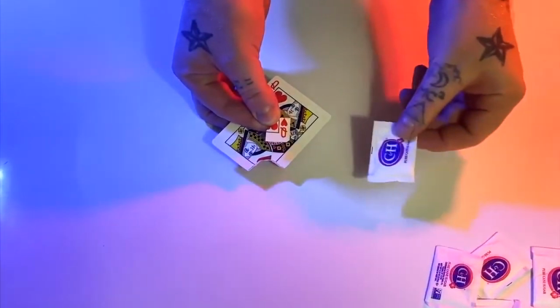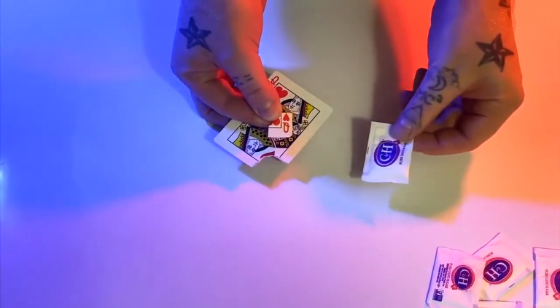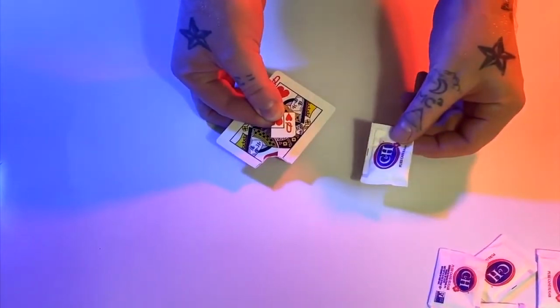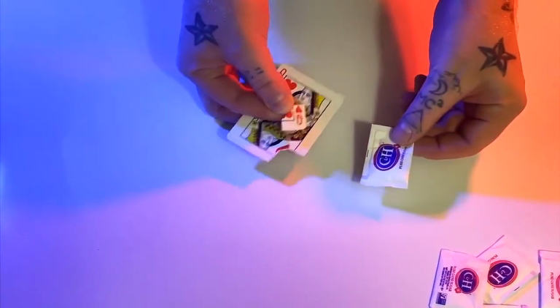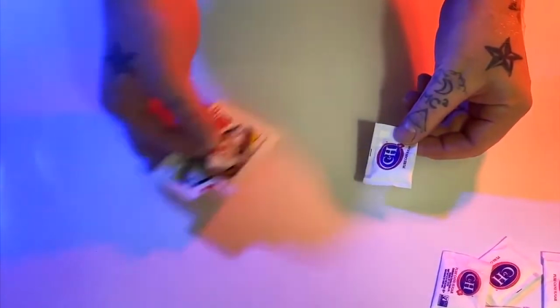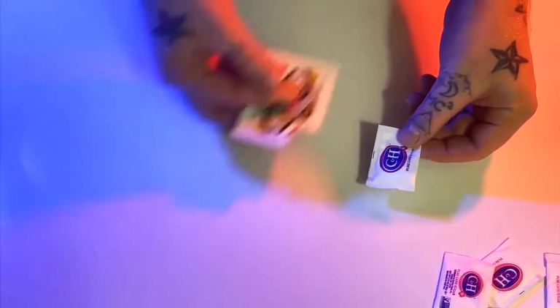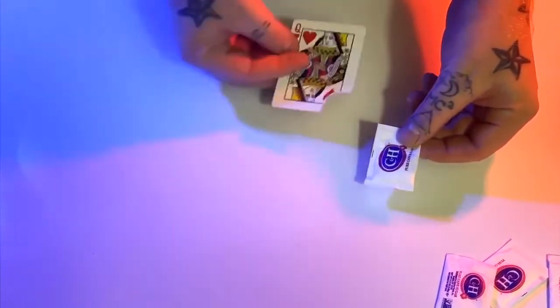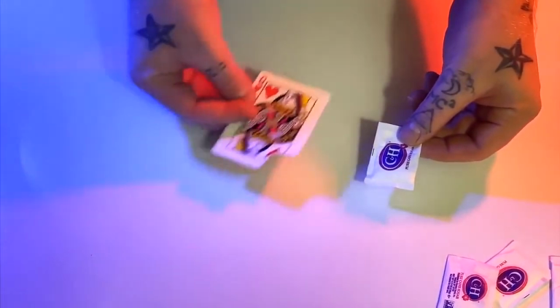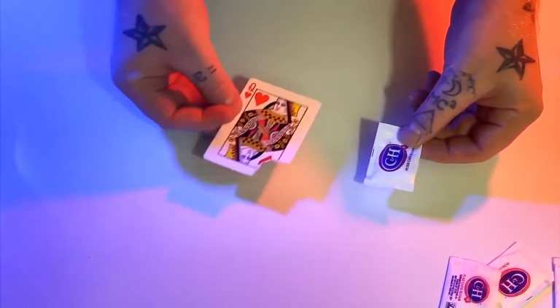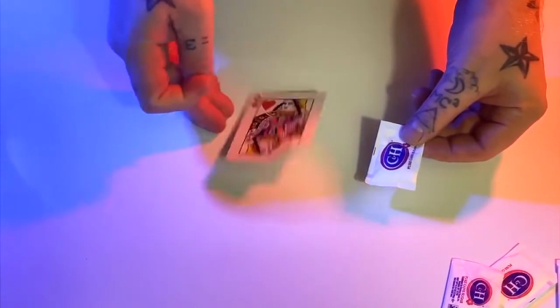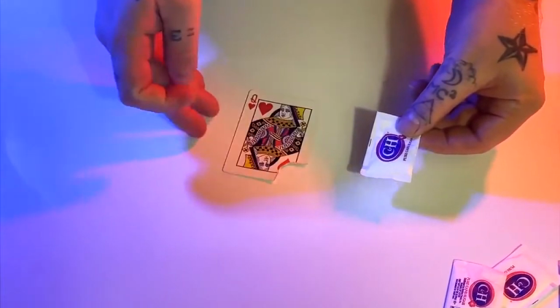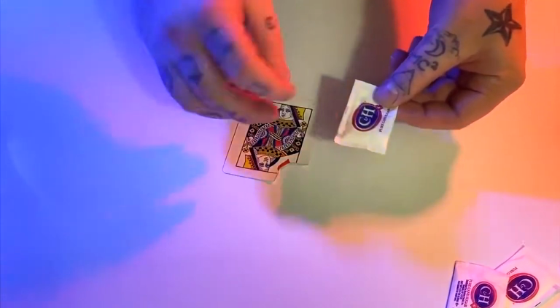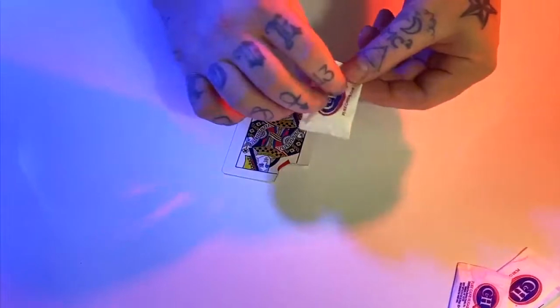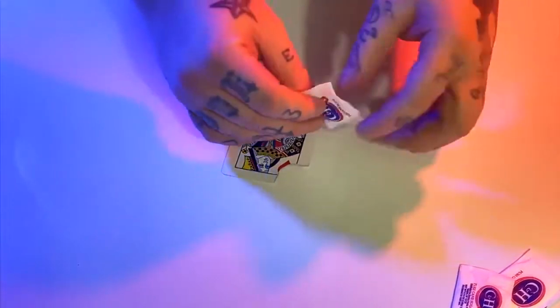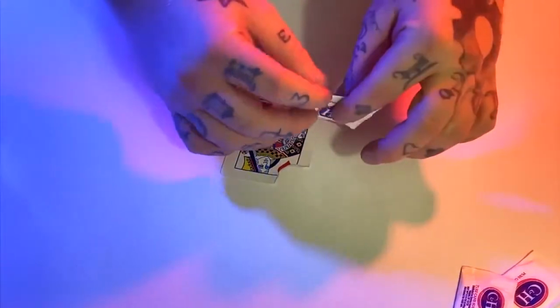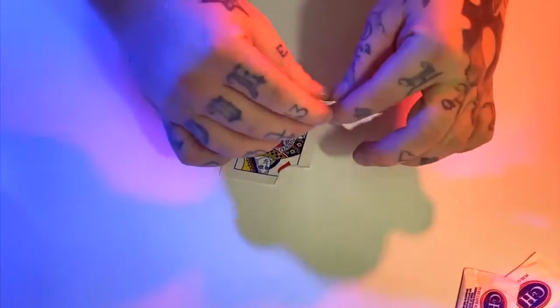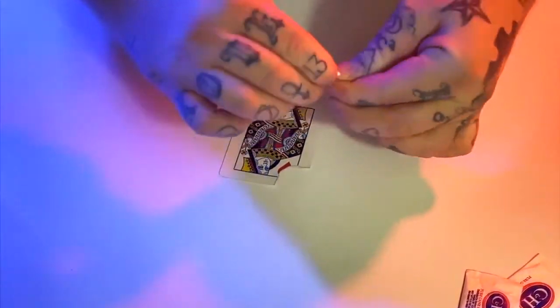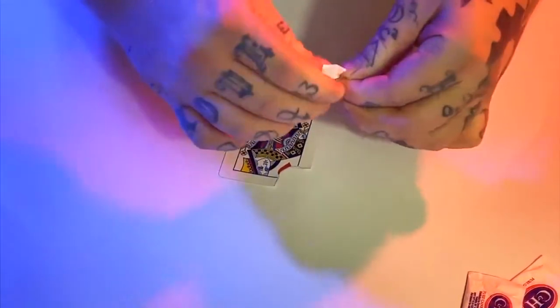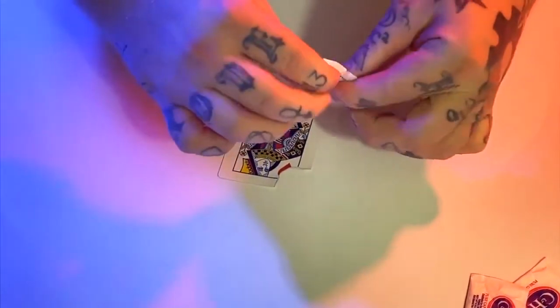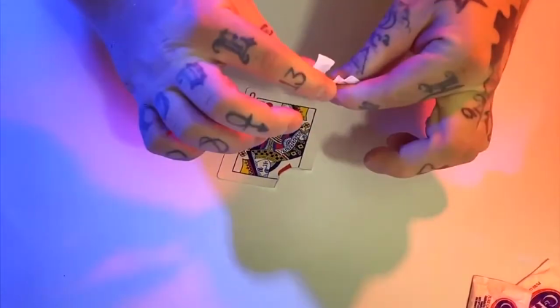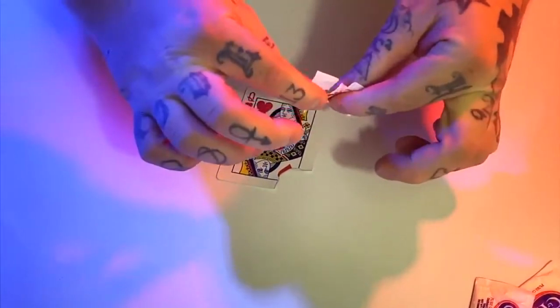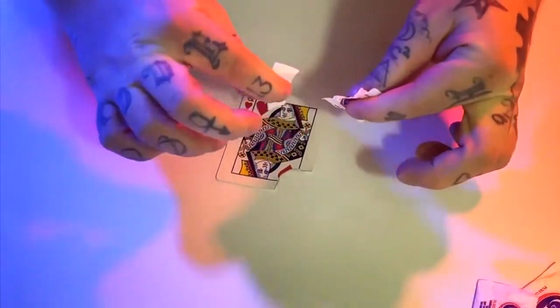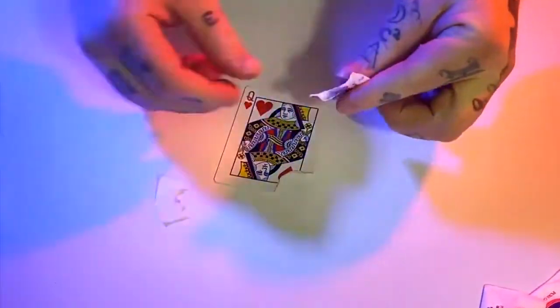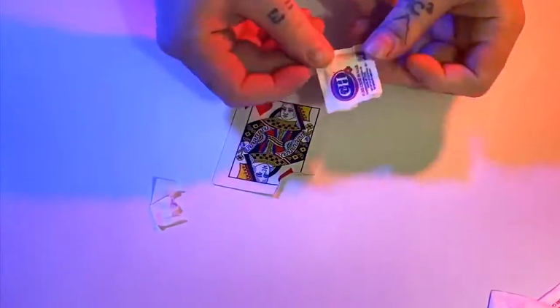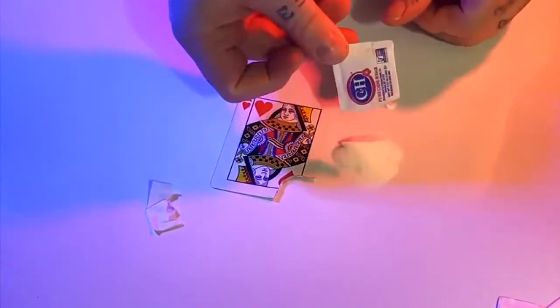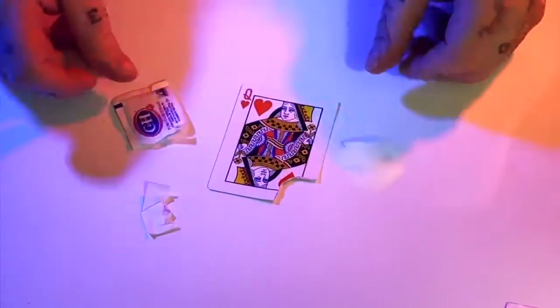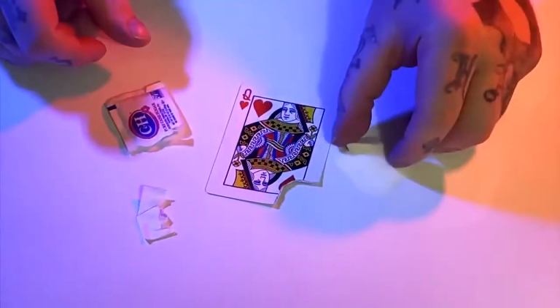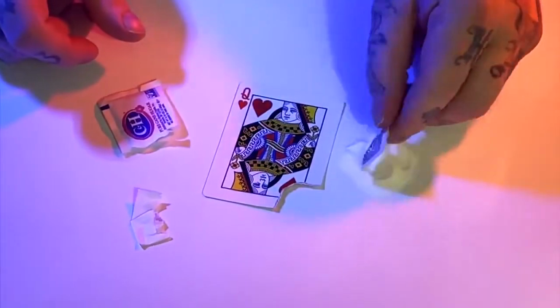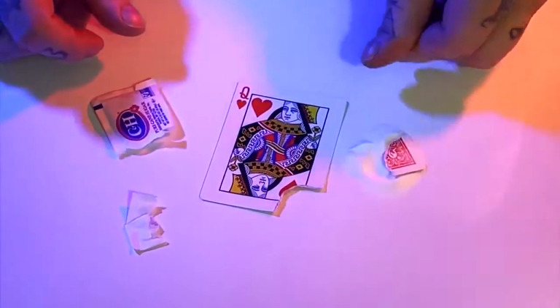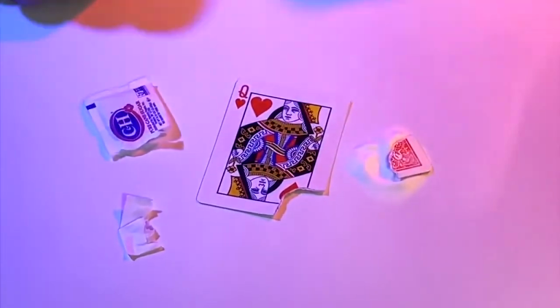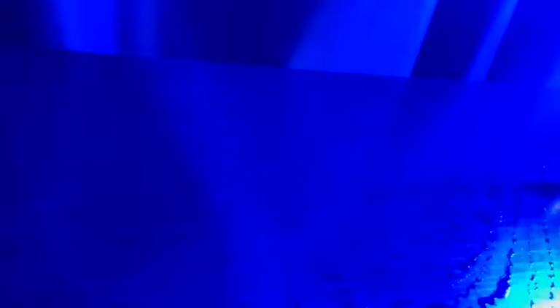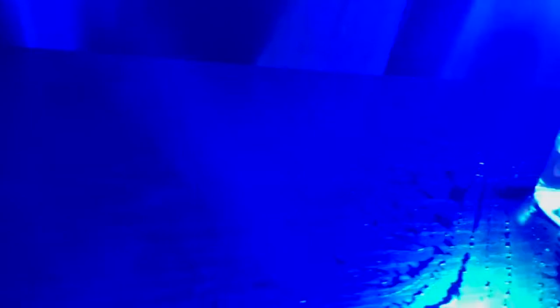Under your spectator's watch, inside a fully sealed sugar packet, your spectator's hand, or even inside a solid cube of ice.